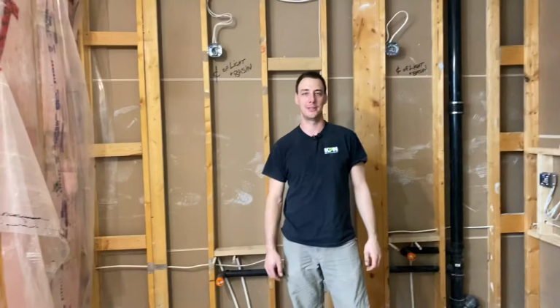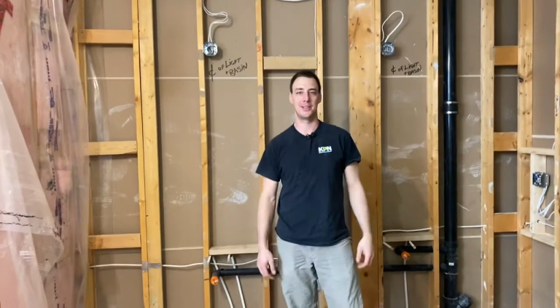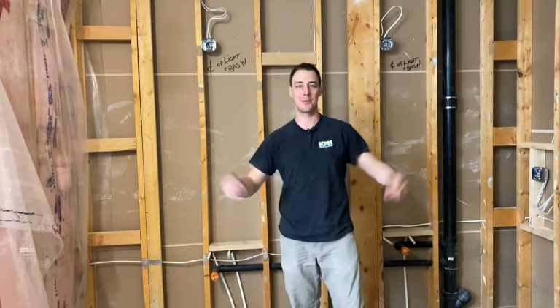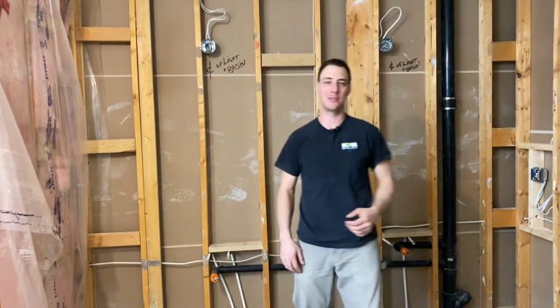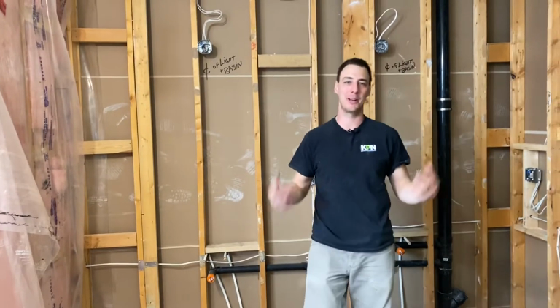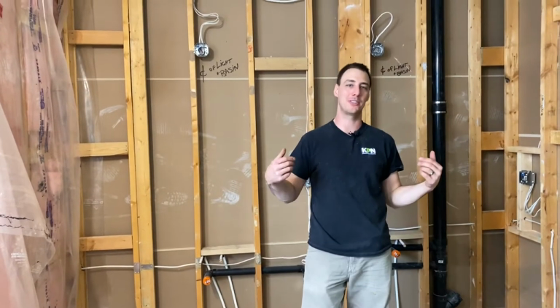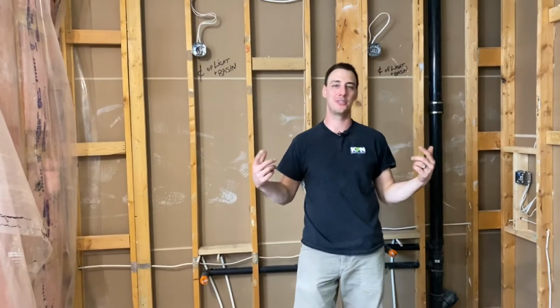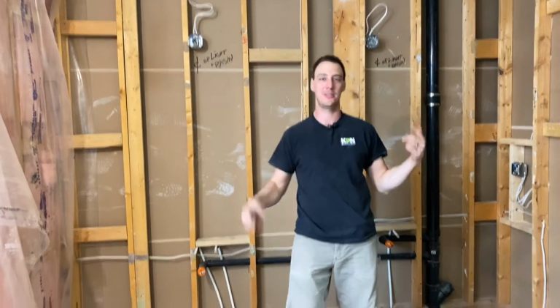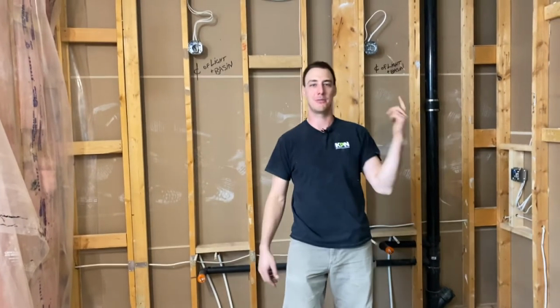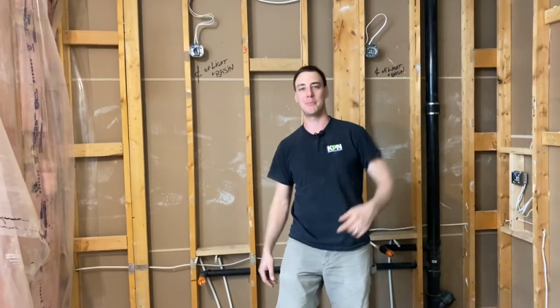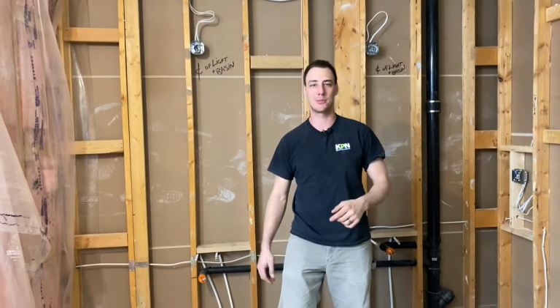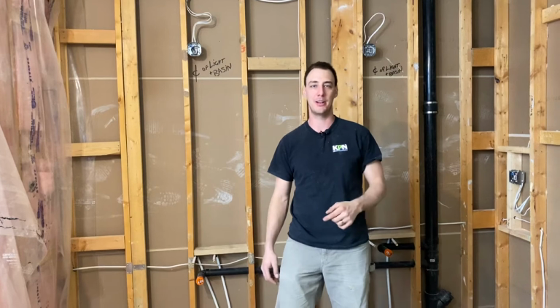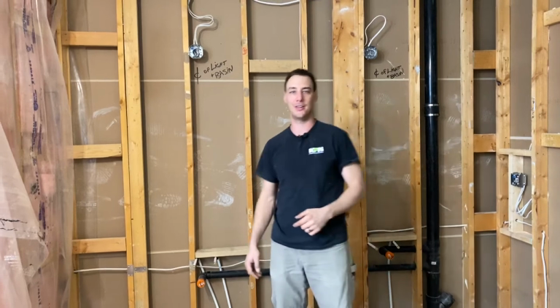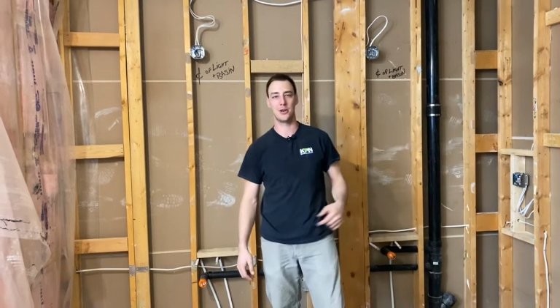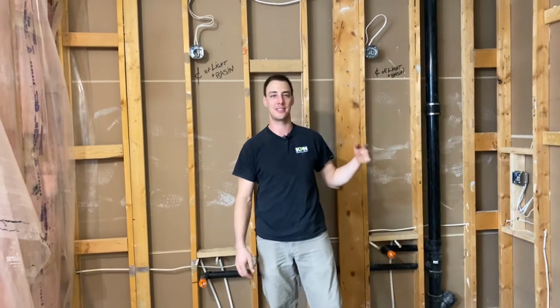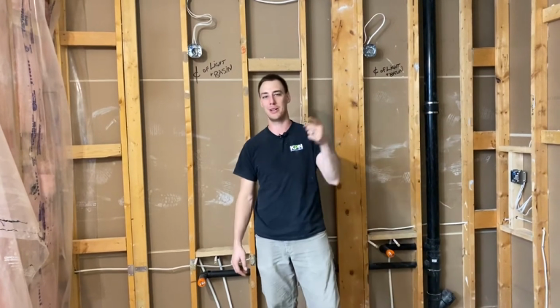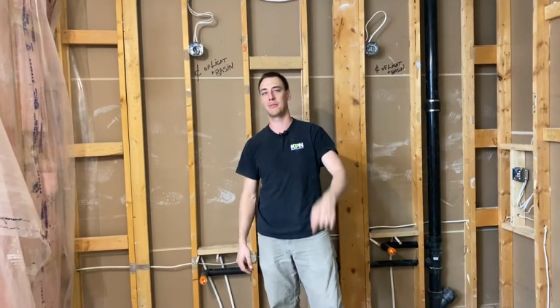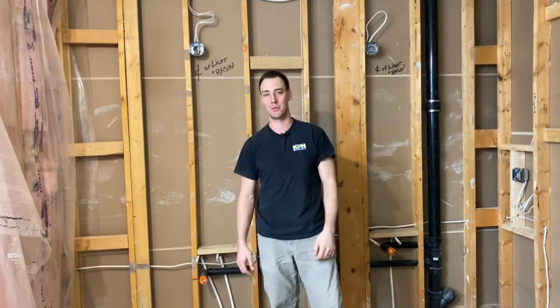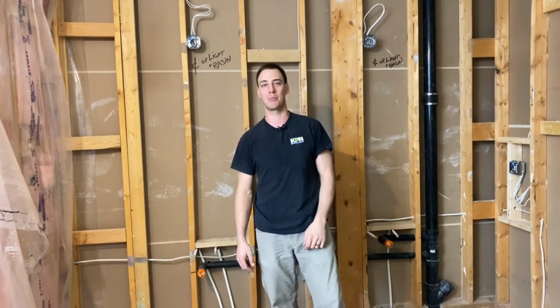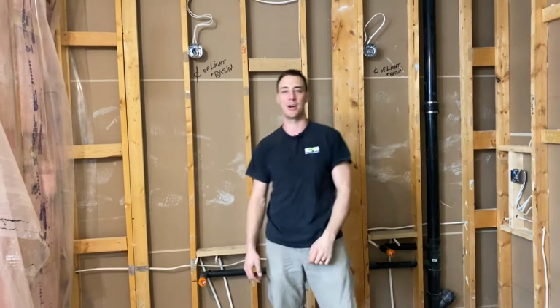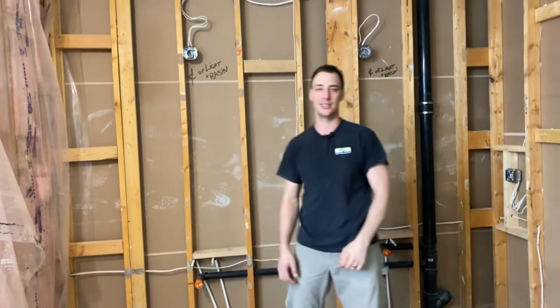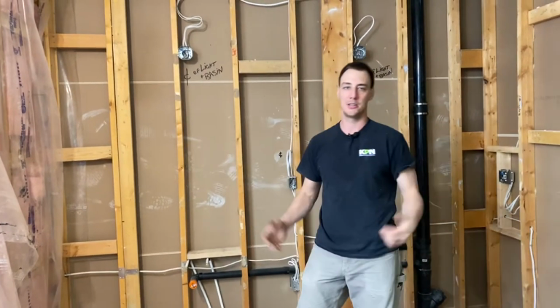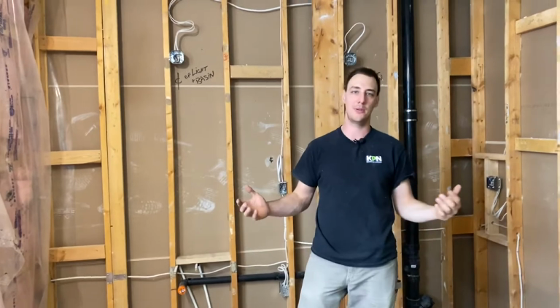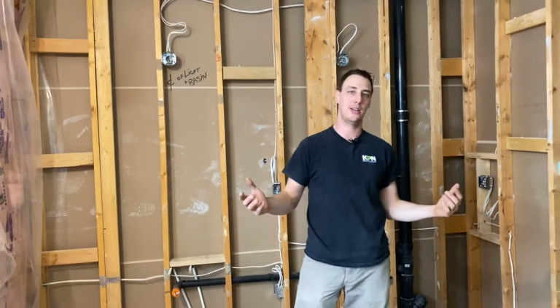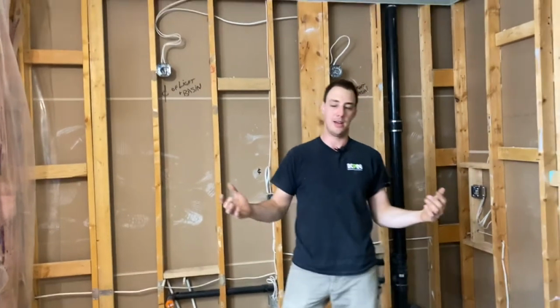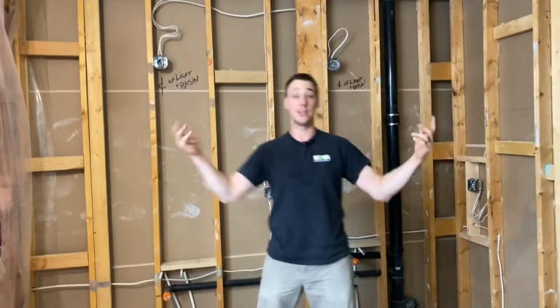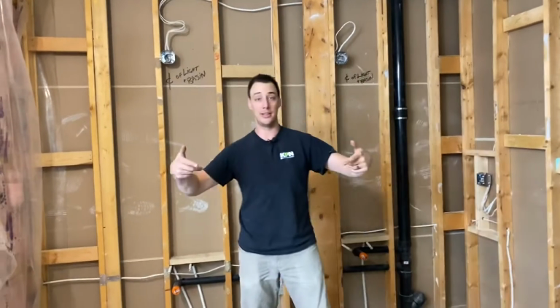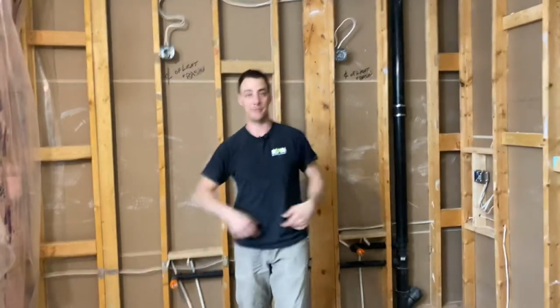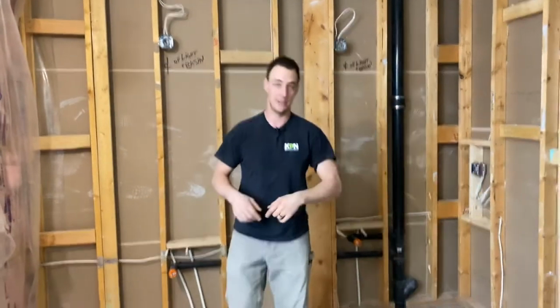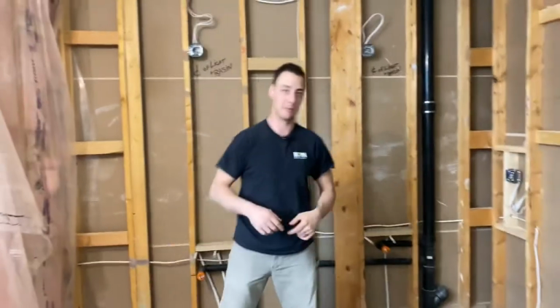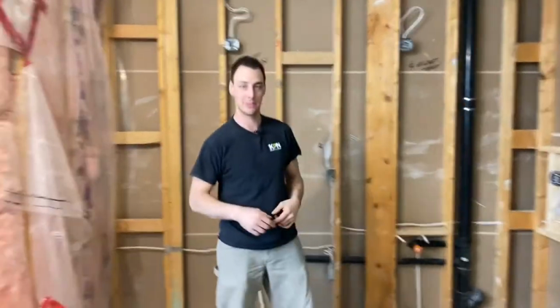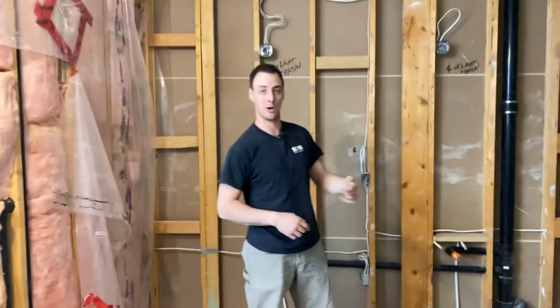Hey, welcome to the Plumbing Gurus, my name is Carson. If you're new to this channel, don't forget to smash that subscribe button. On this channel we're striving to save you money and keep you informed on all the proper plumbing practices. This is the on-site edition — just keep watching the whole playlist of great on-site videos.